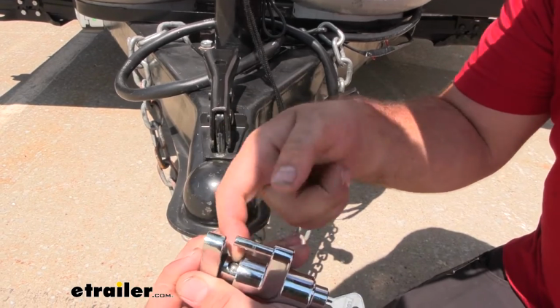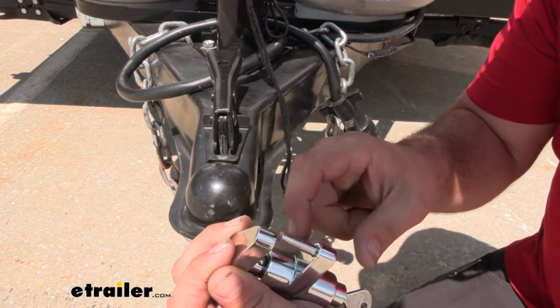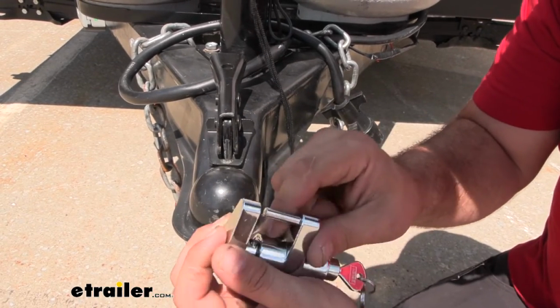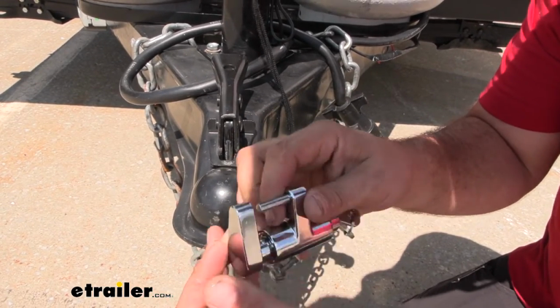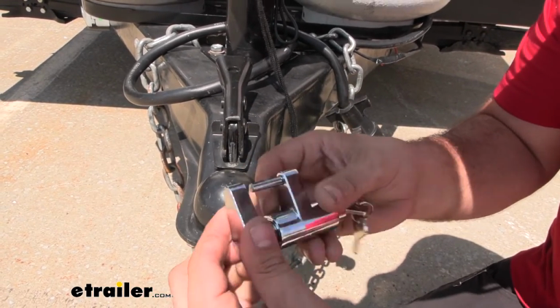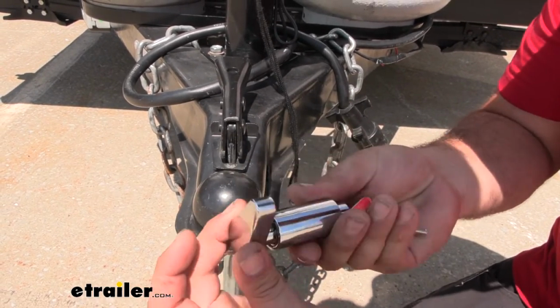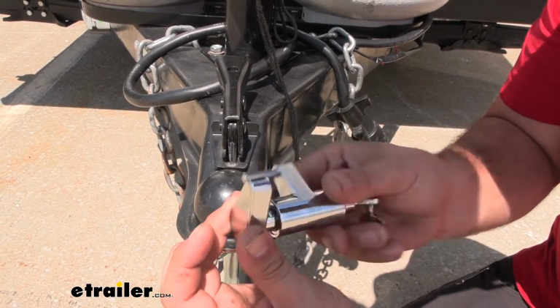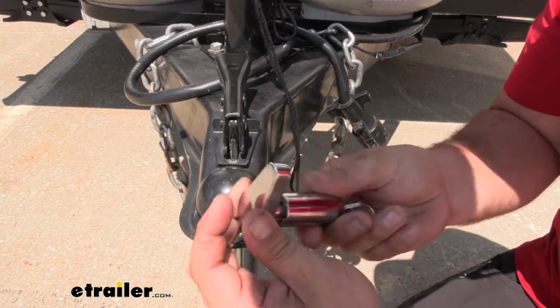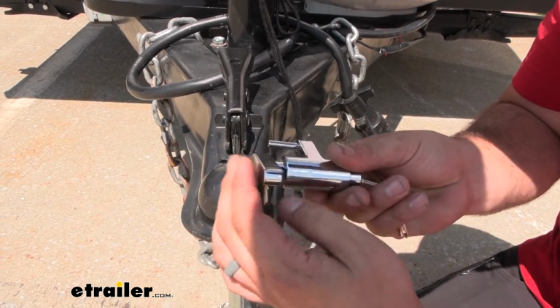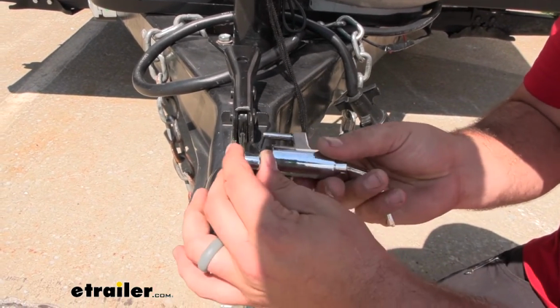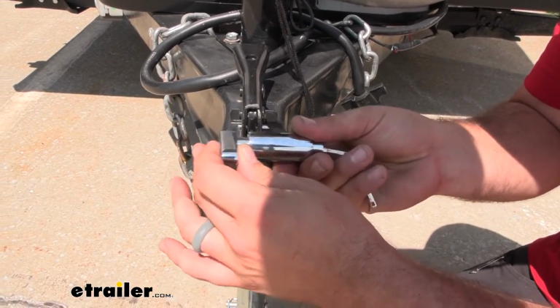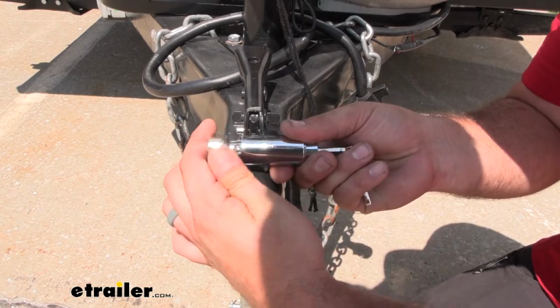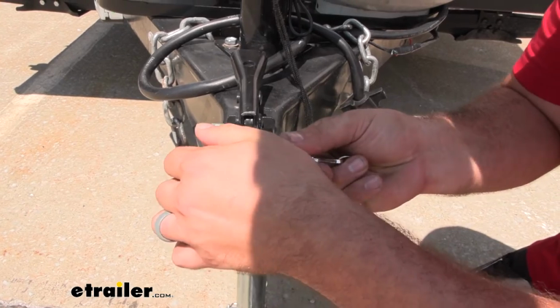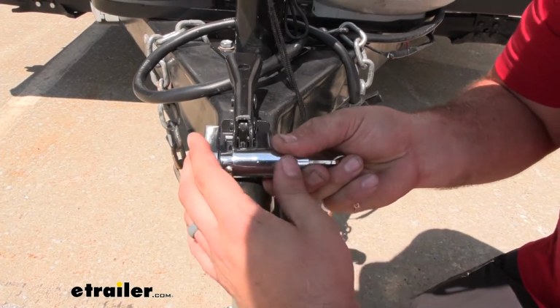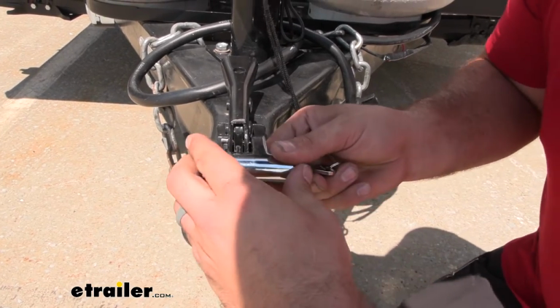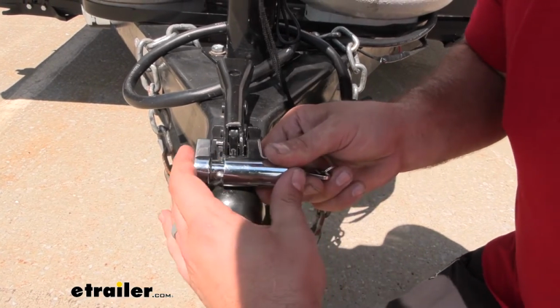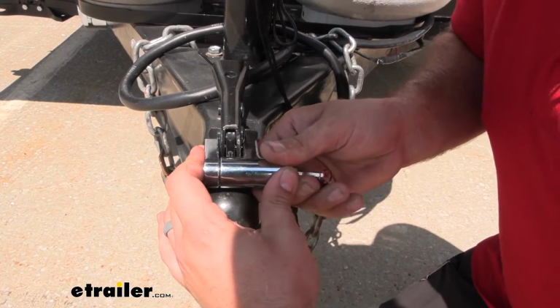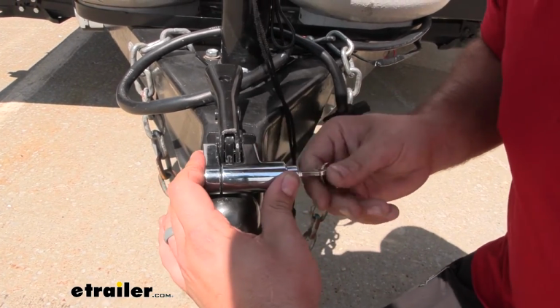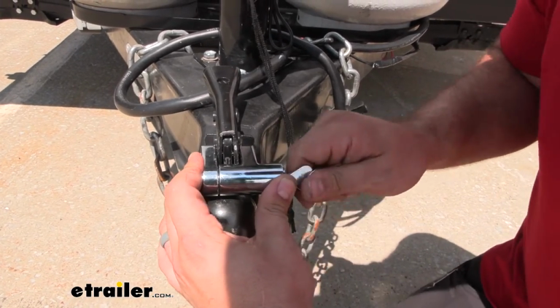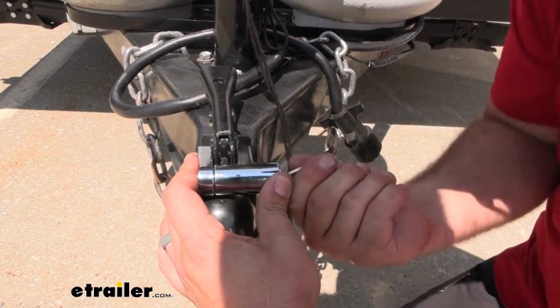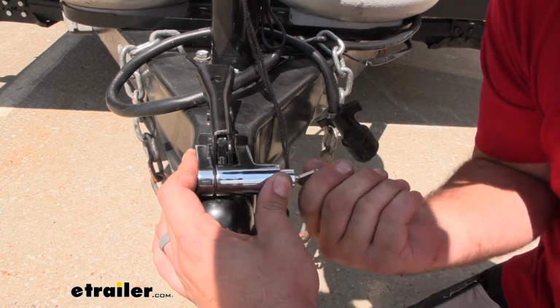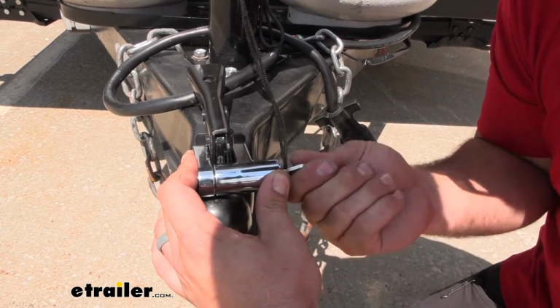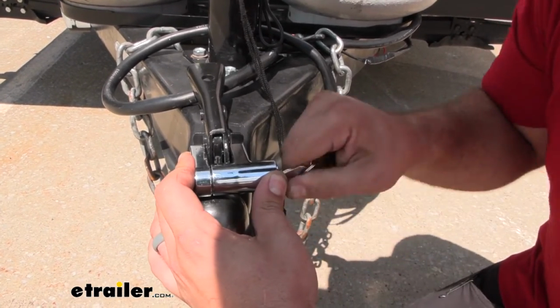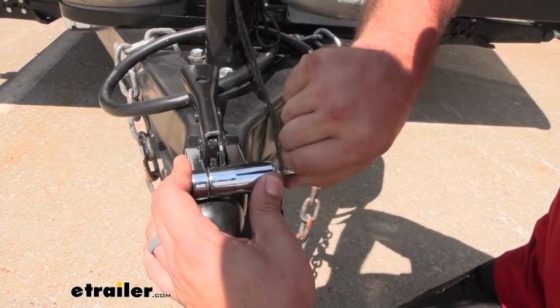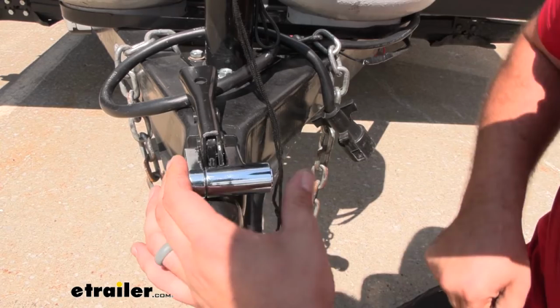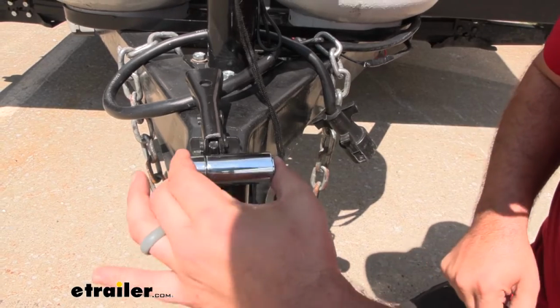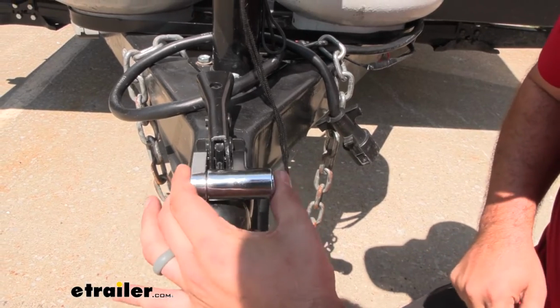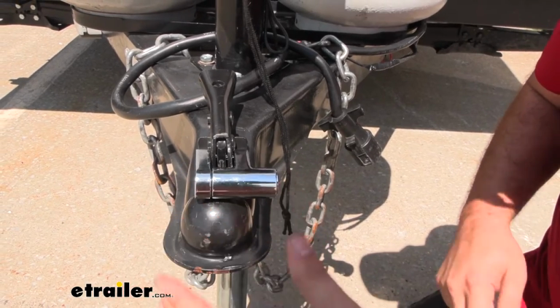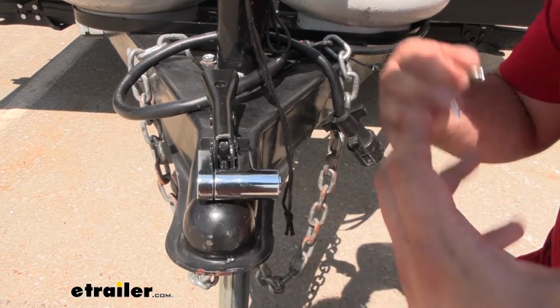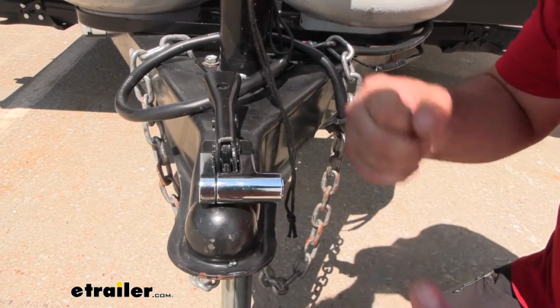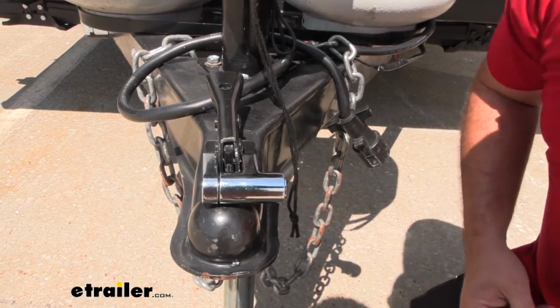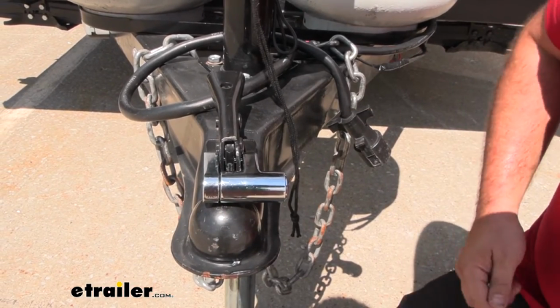That ball is going to keep this locked in place, and you can see this swivel style makes it really easy to simply swing this over, cap it in place, push your tumbler in, and then lock it — and you're ready to go.